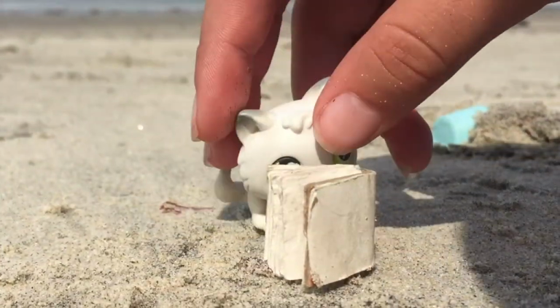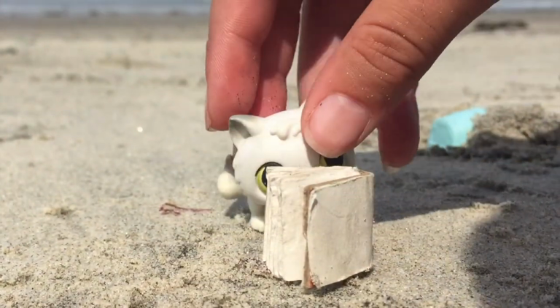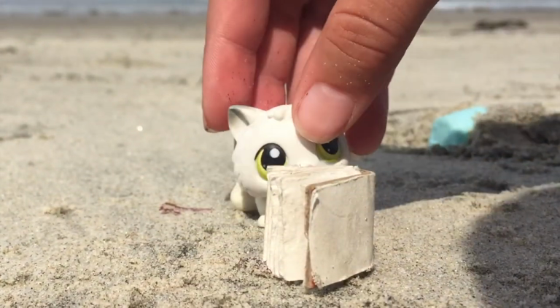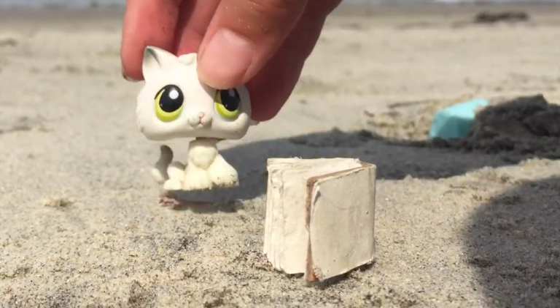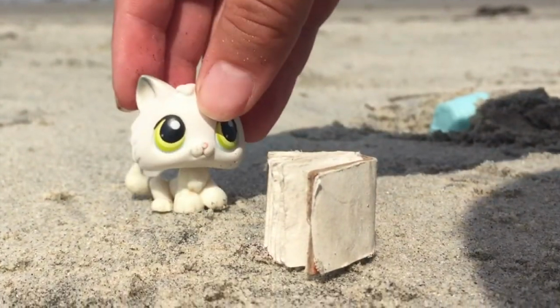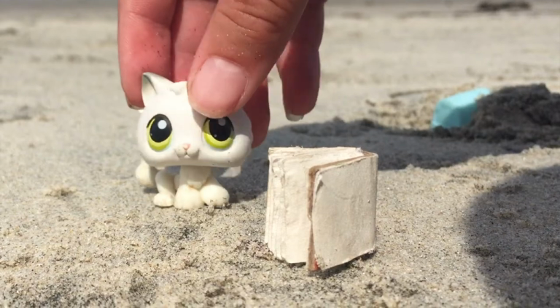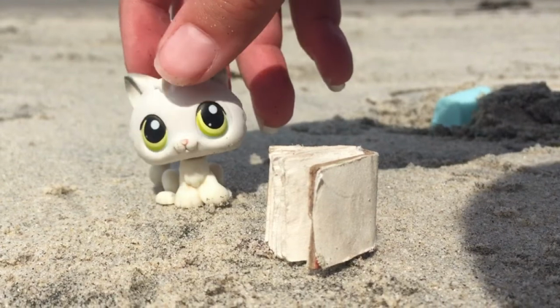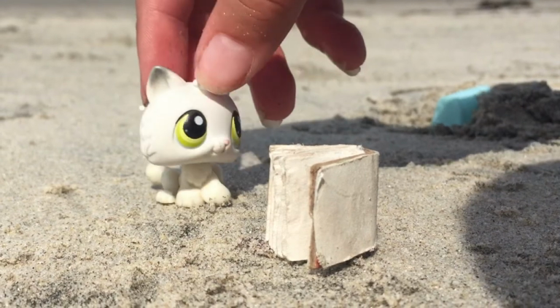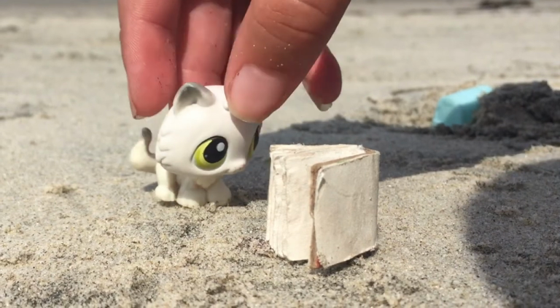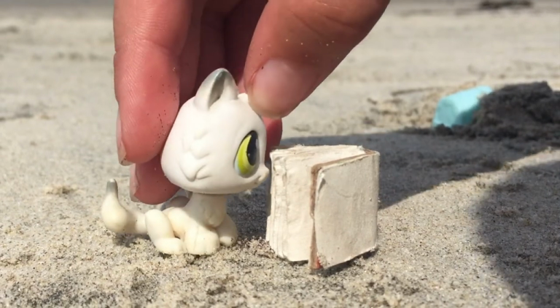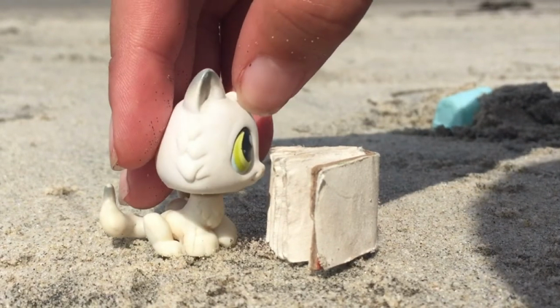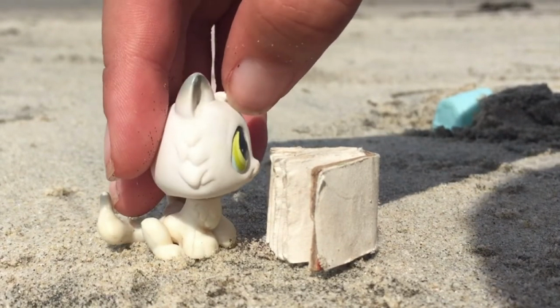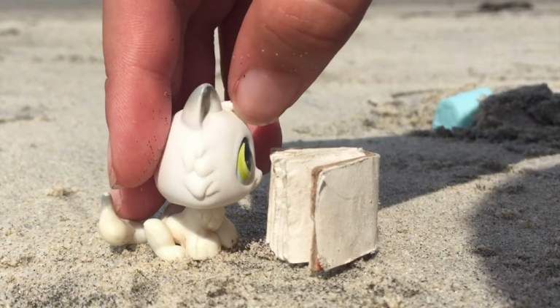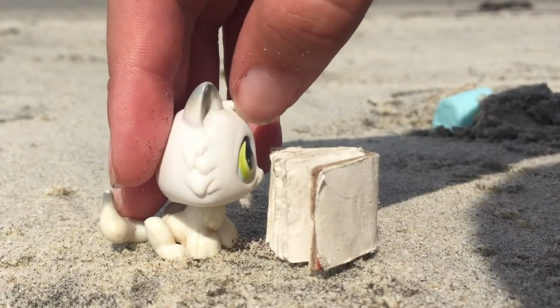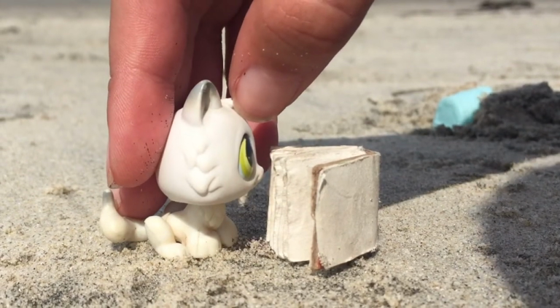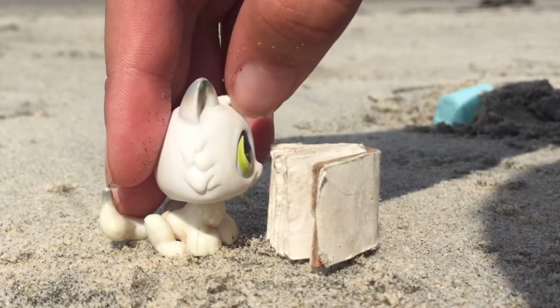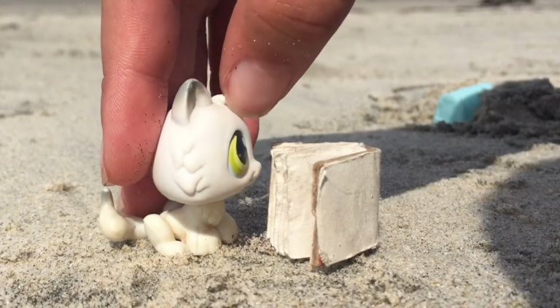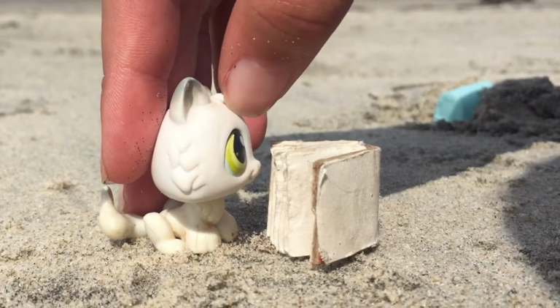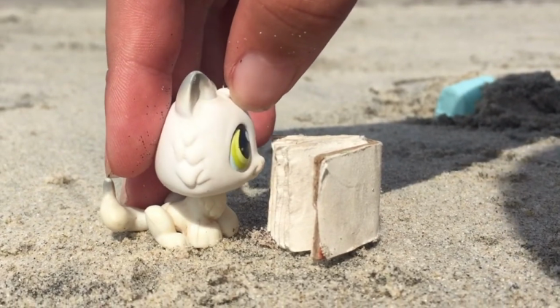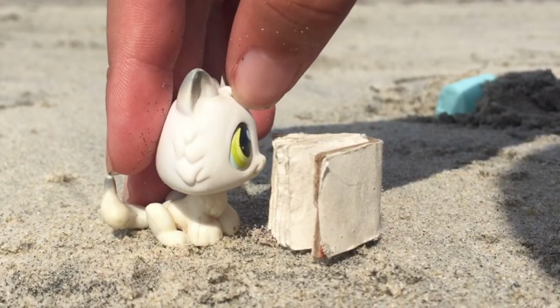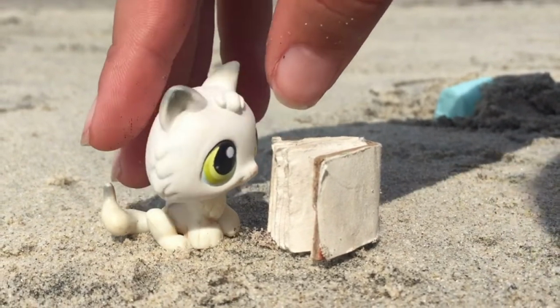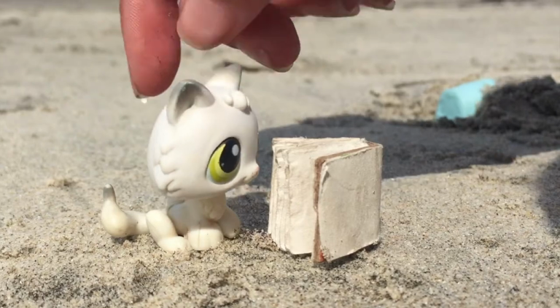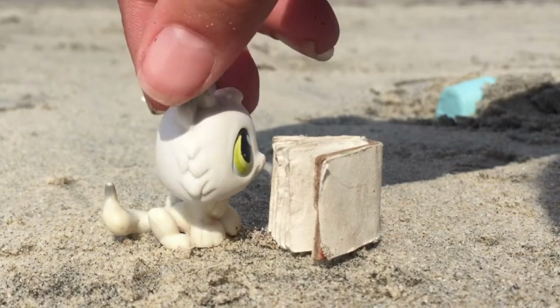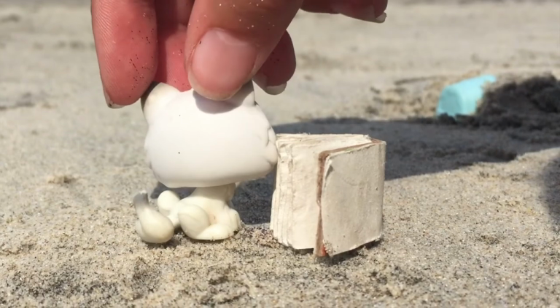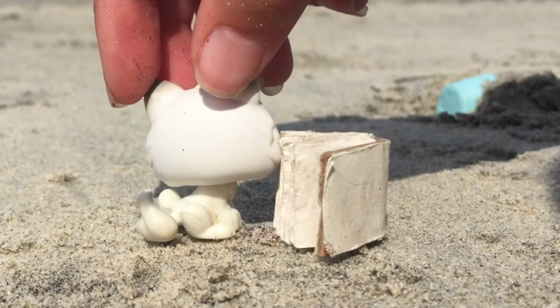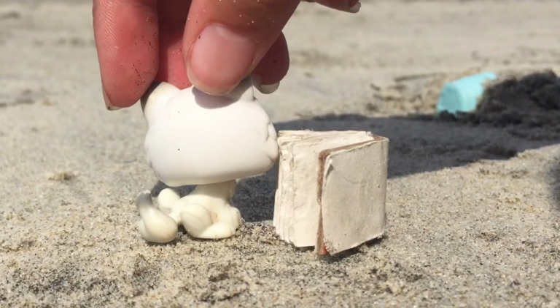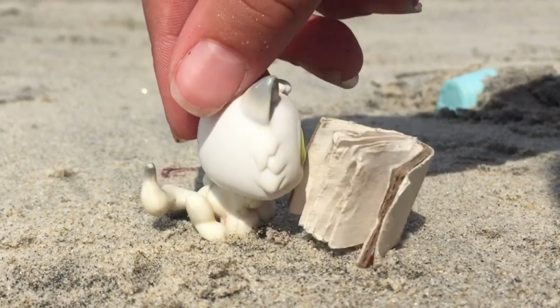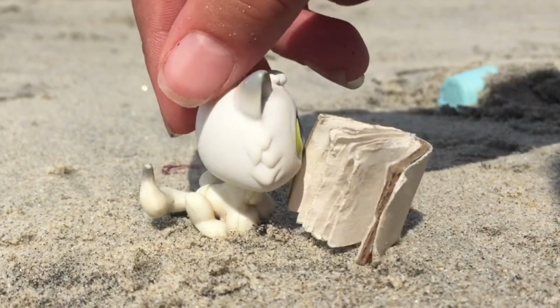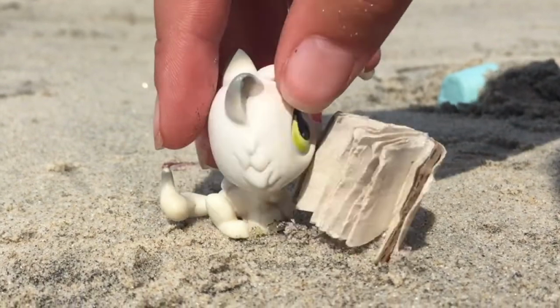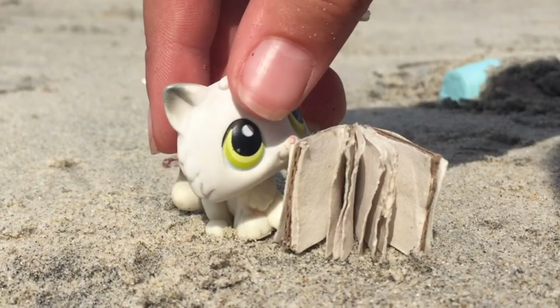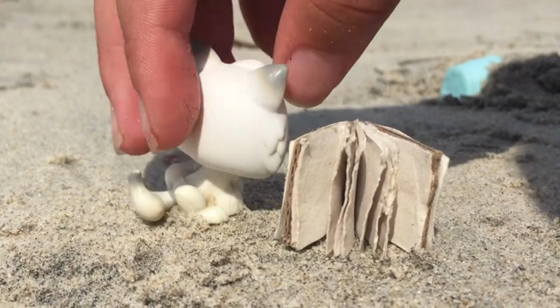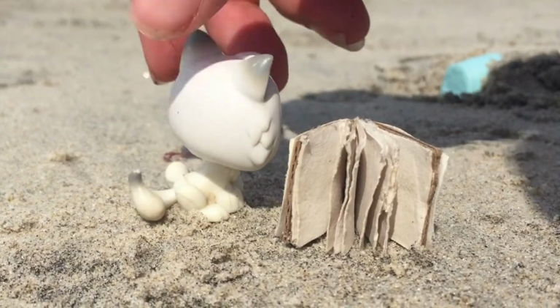All right, we're here. Just take 10 steps to the right. Left — this is left, okay.